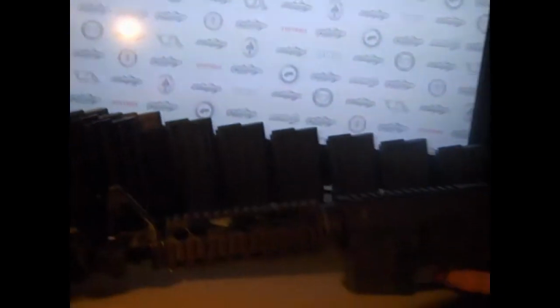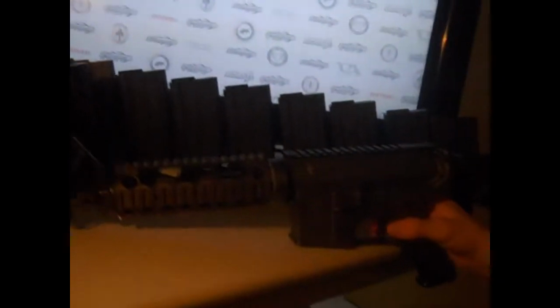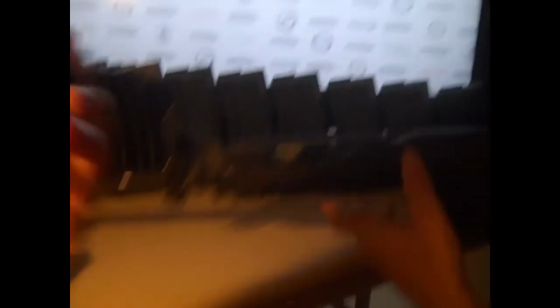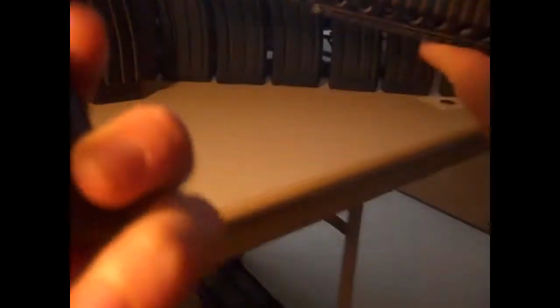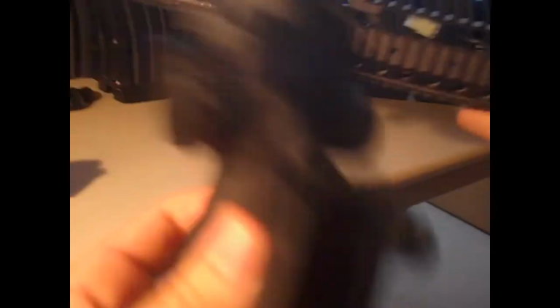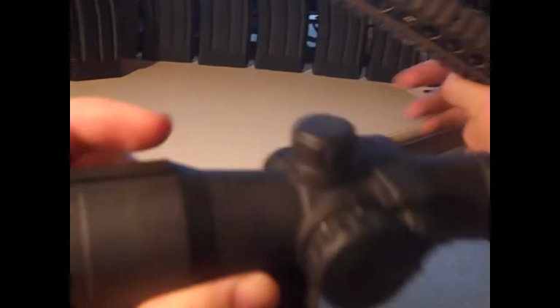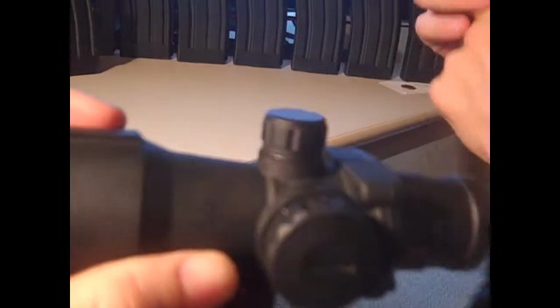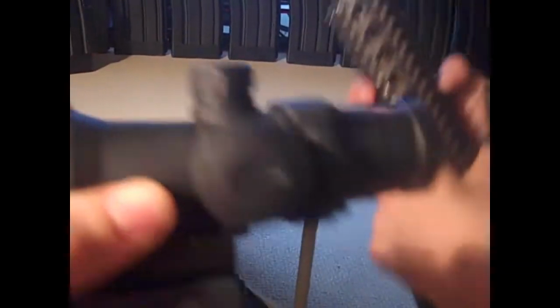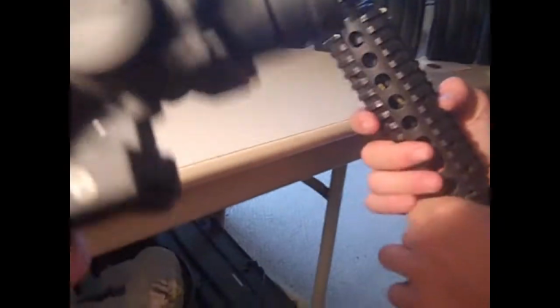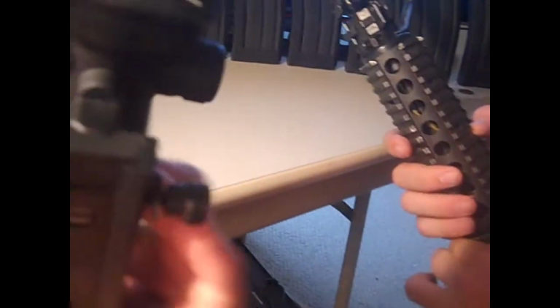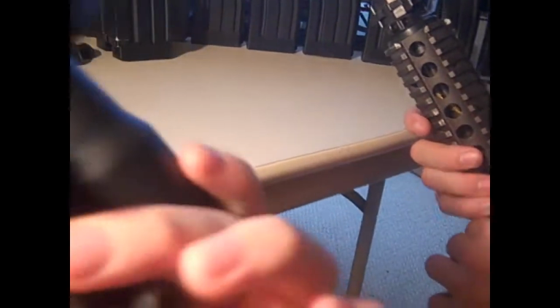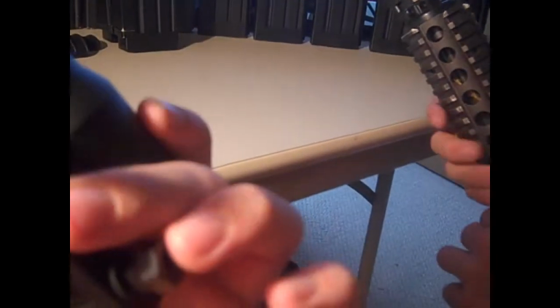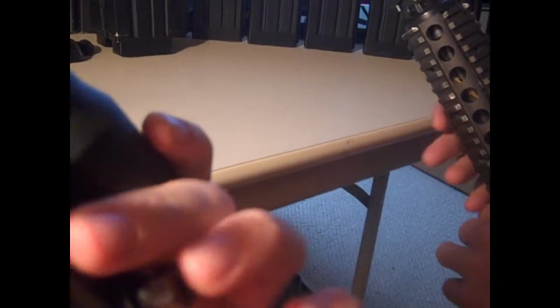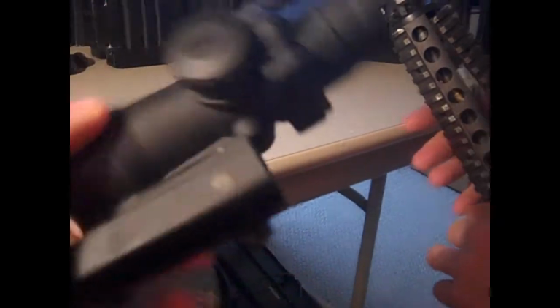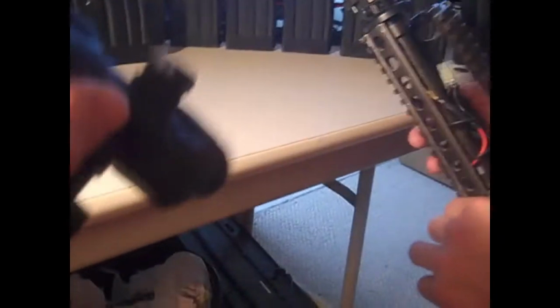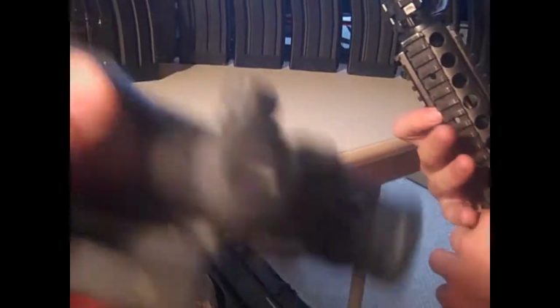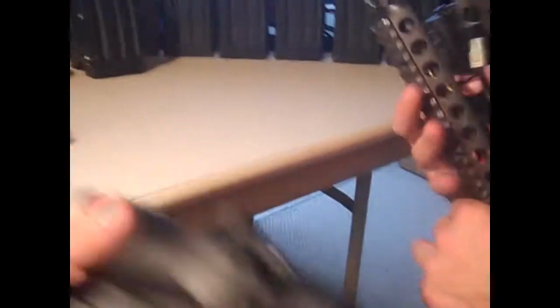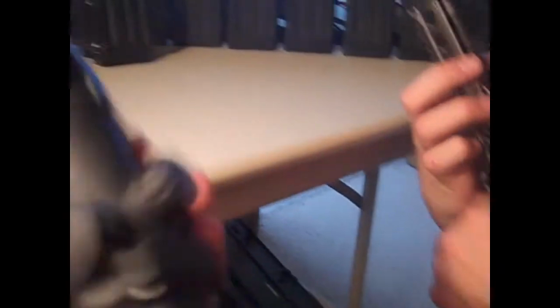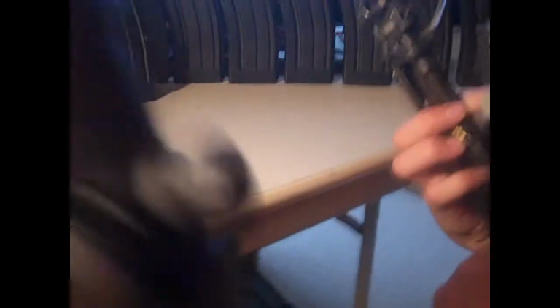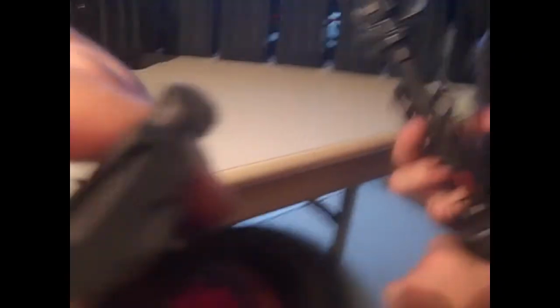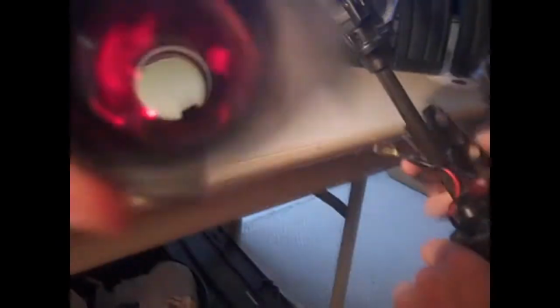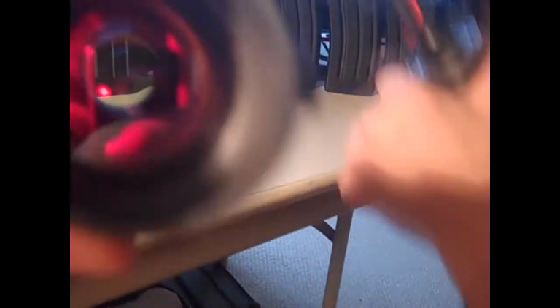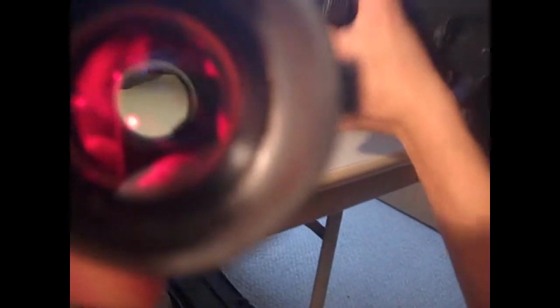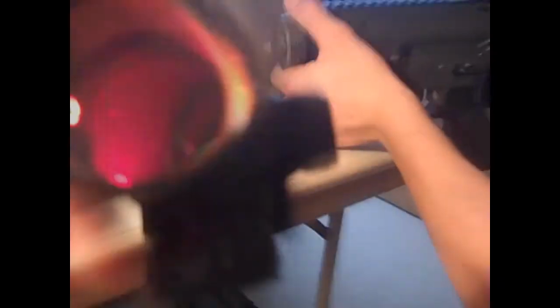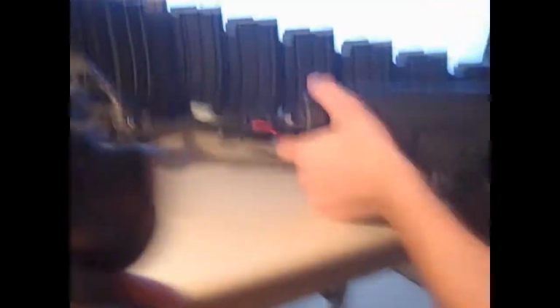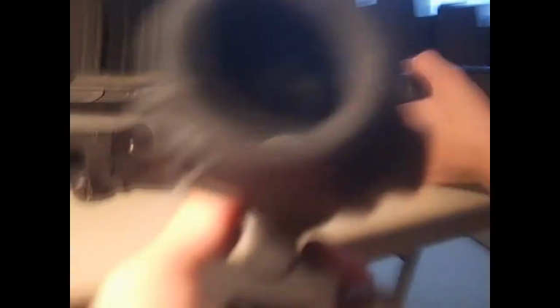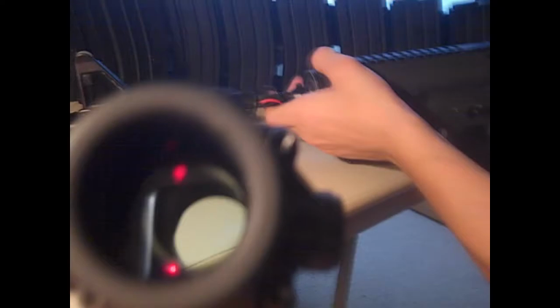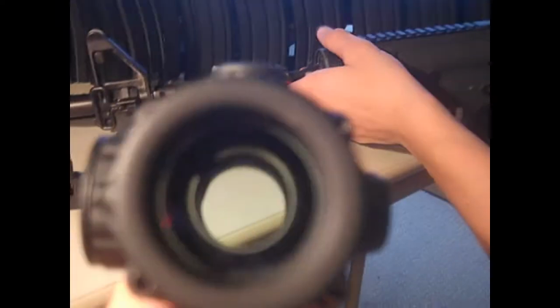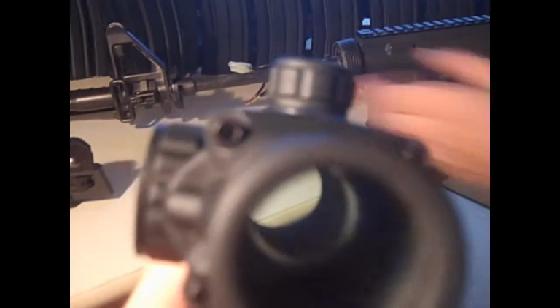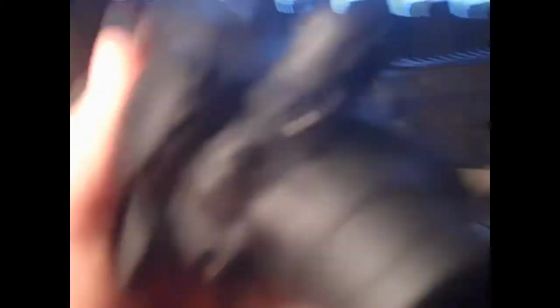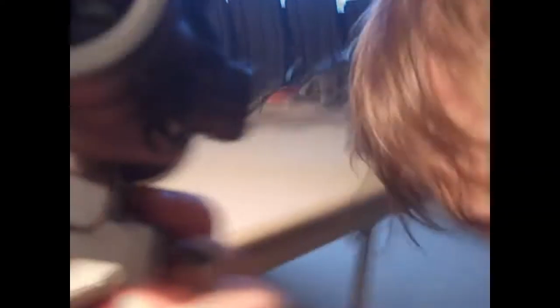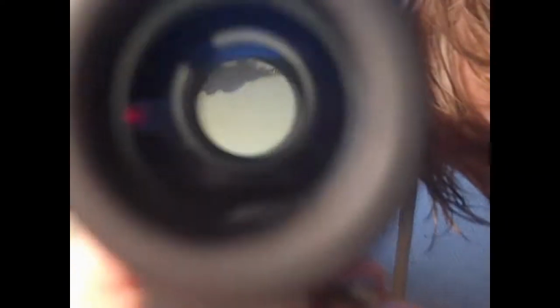Here's the ACOG. I'm not sure who makes it, but it wasn't a cheap one — it's a hefty one. It's a red dot ACOG, not like a true ACOG. It's not the kind that has the red fiber optic component.